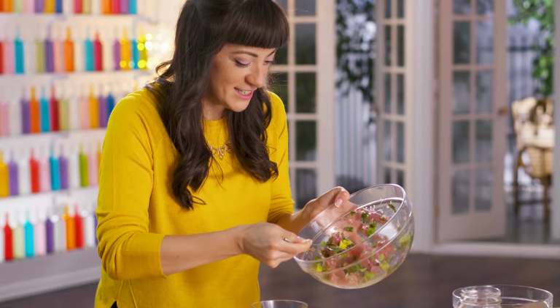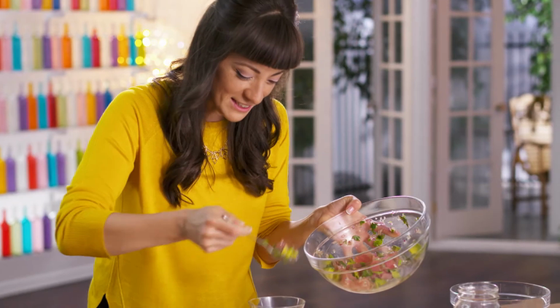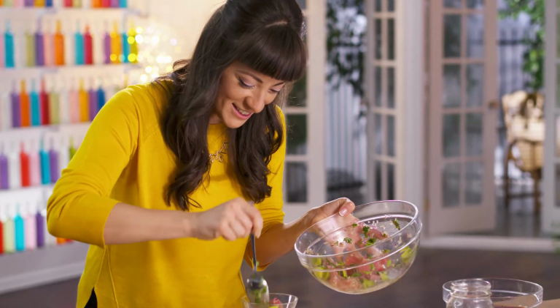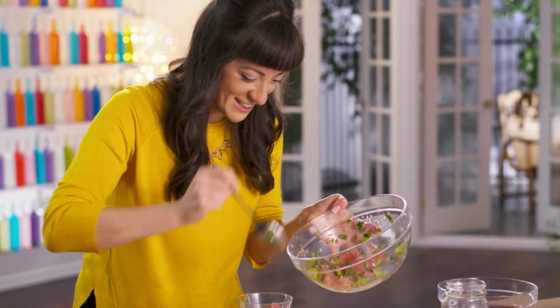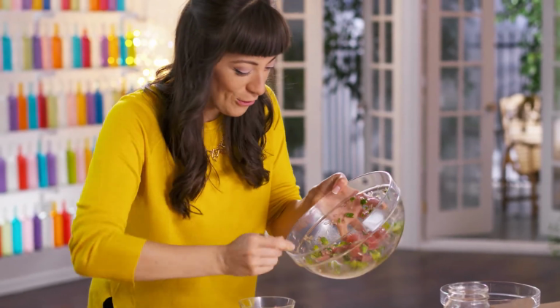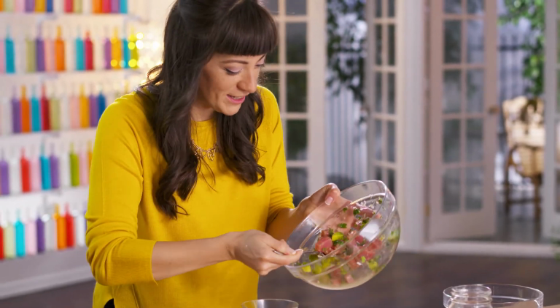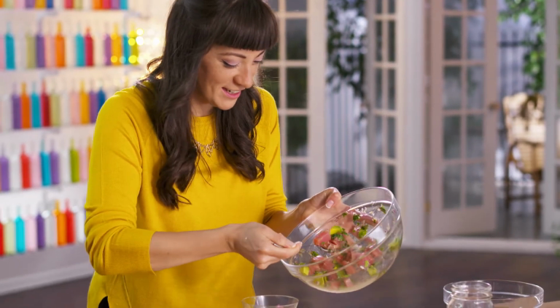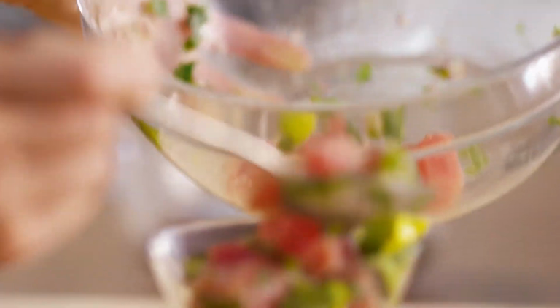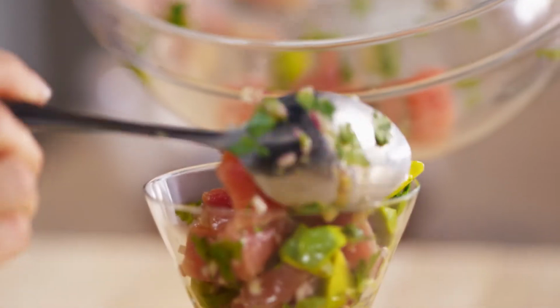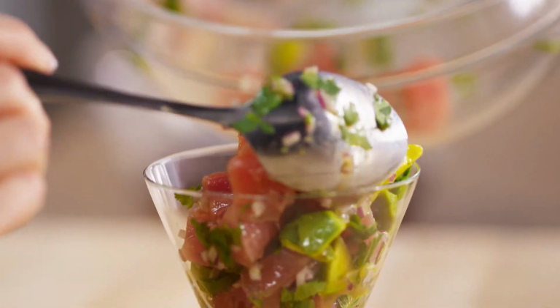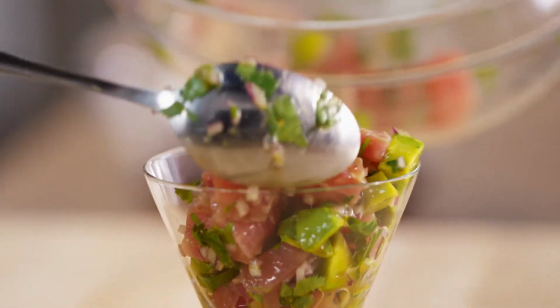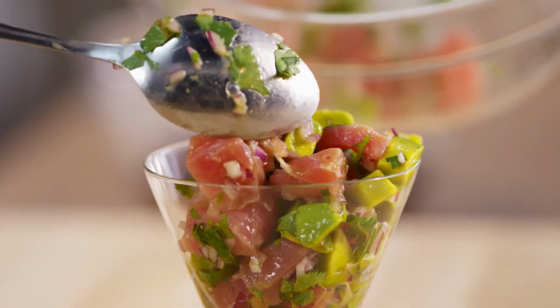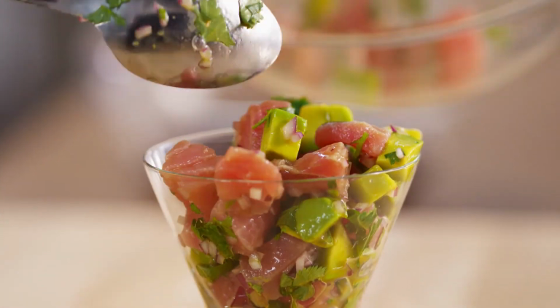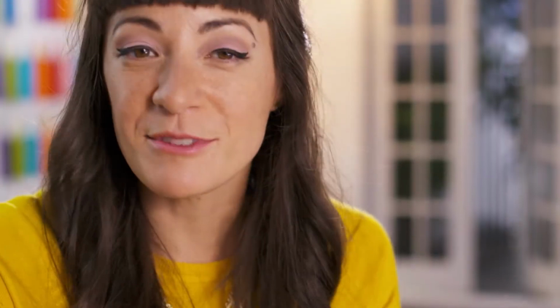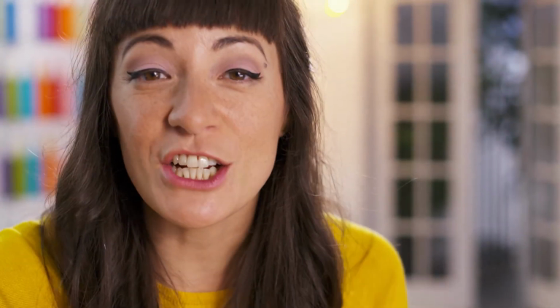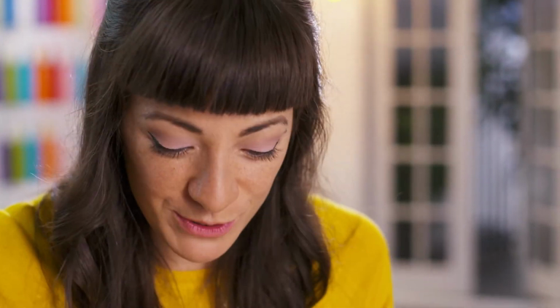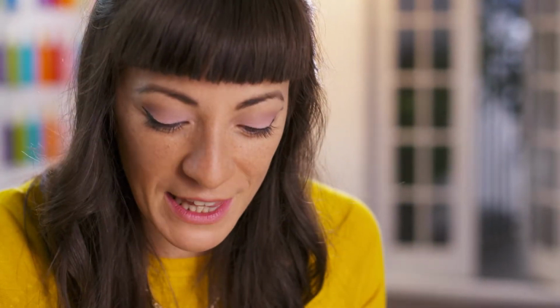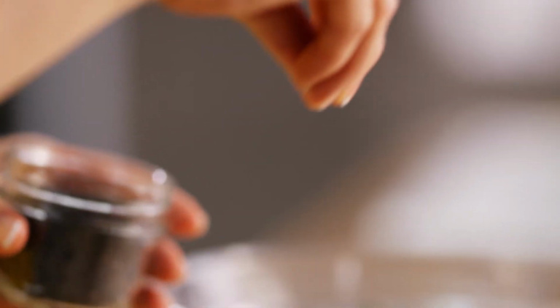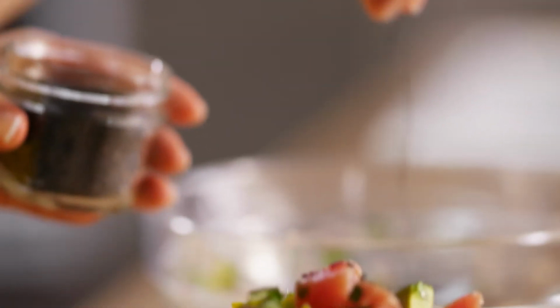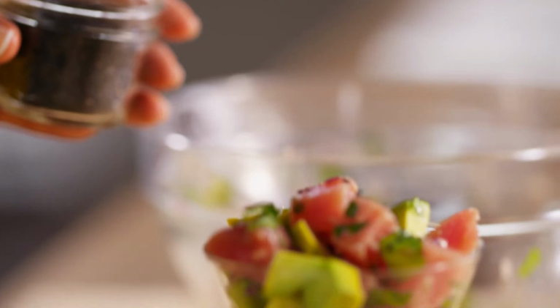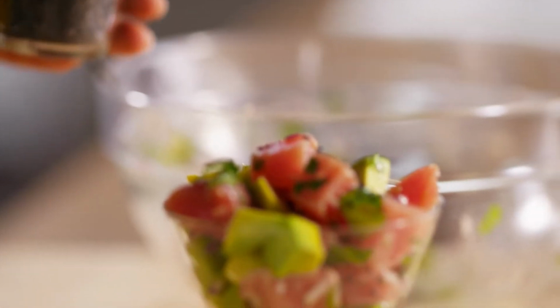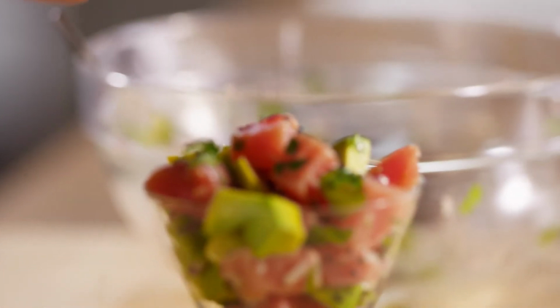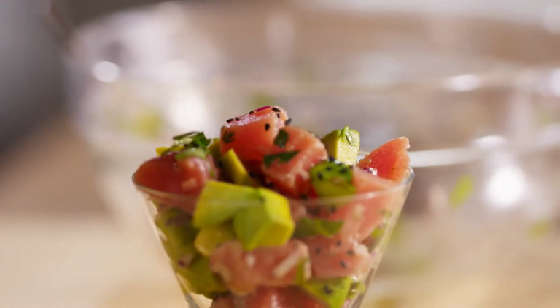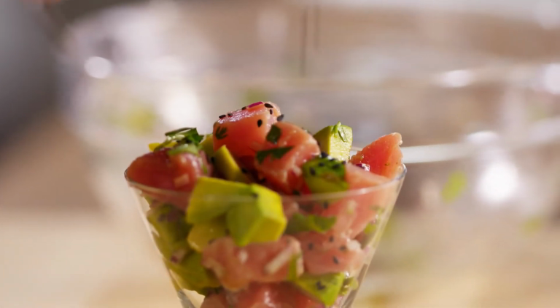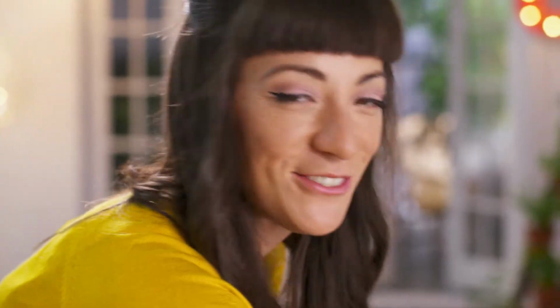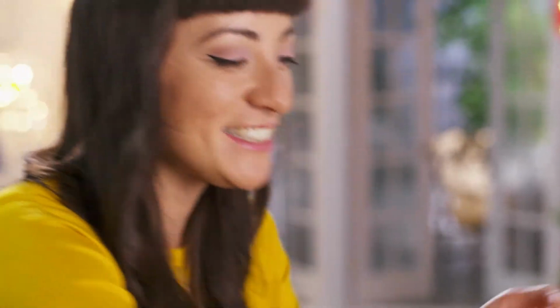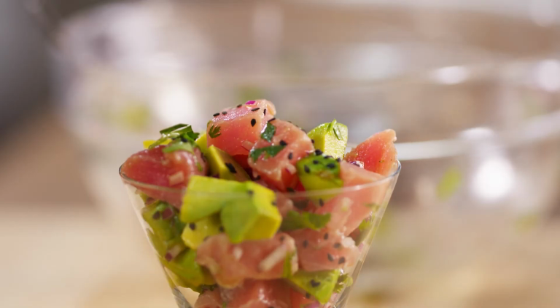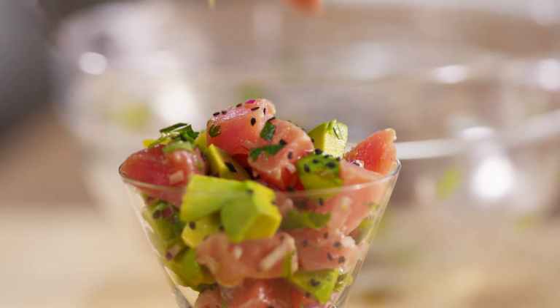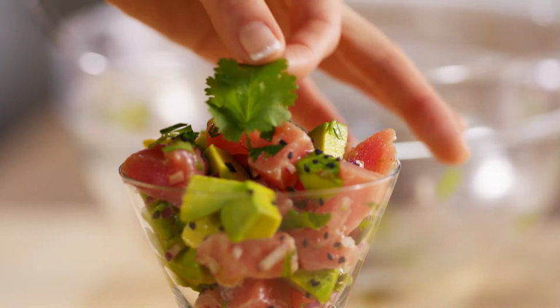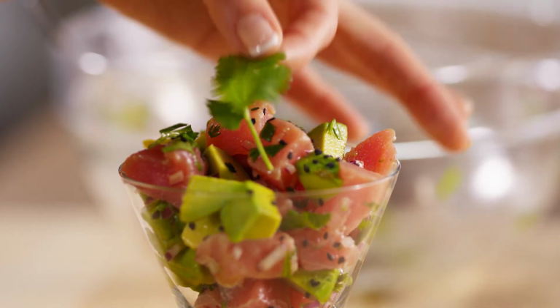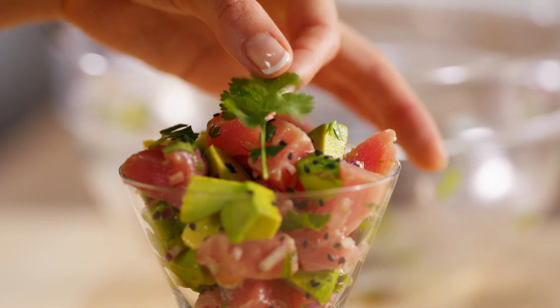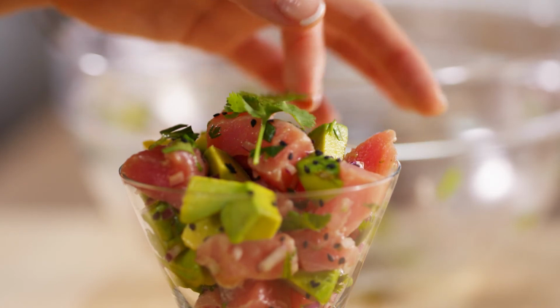Check out these colors. So pretty. Yum. I'm just gonna garnish with some black sesame seeds — that color contrast is gorgeous. And of course, the final touch: a piece of cilantro.